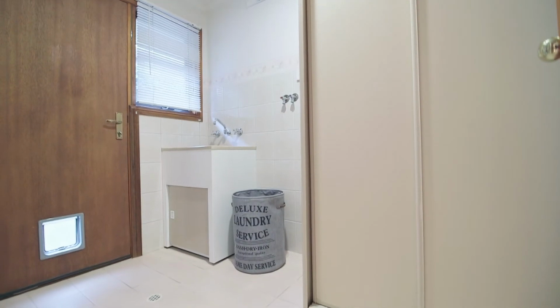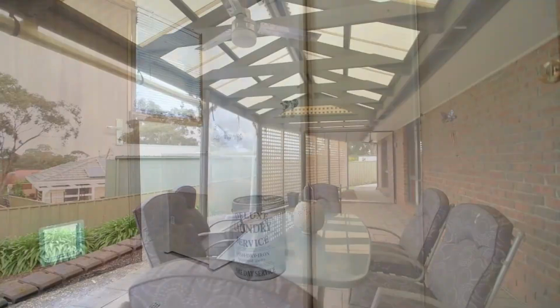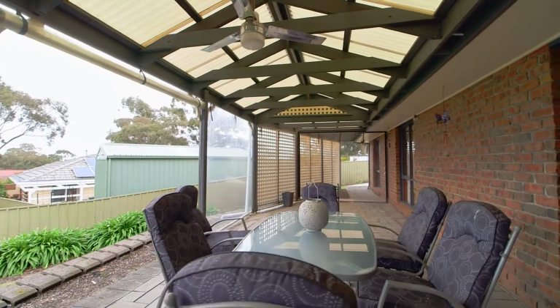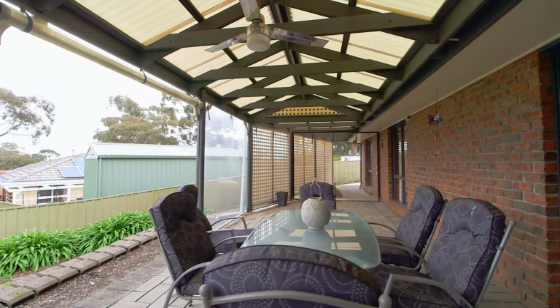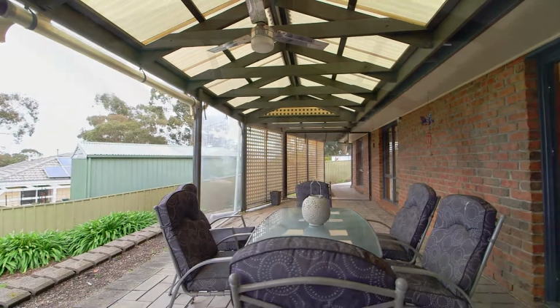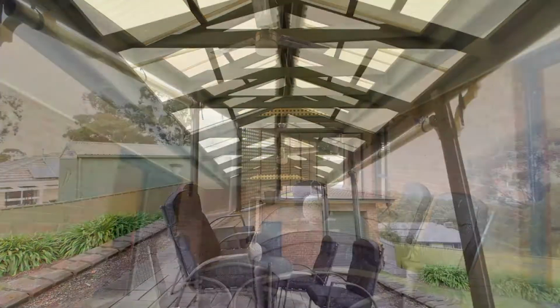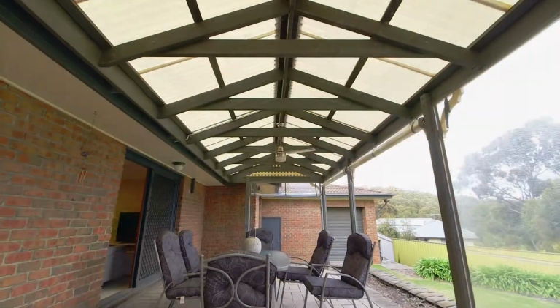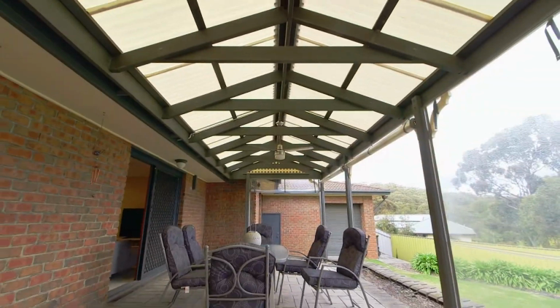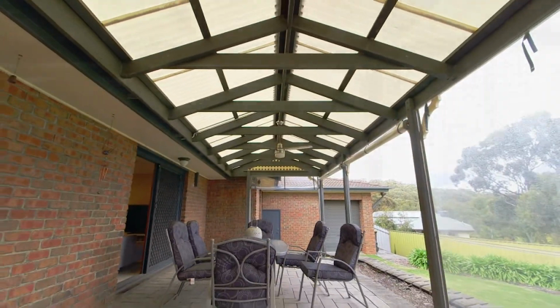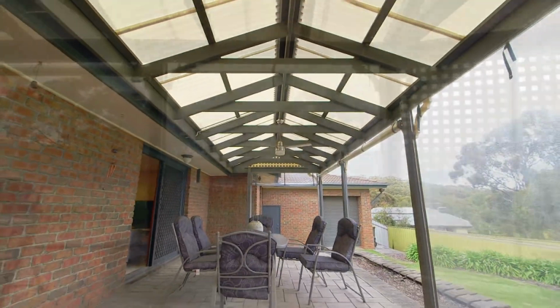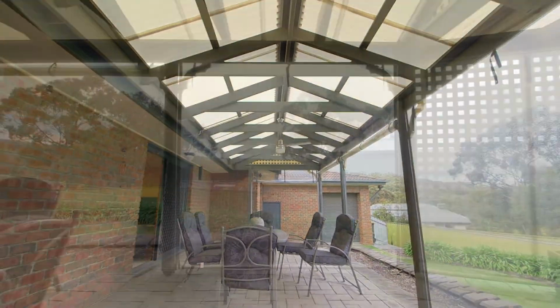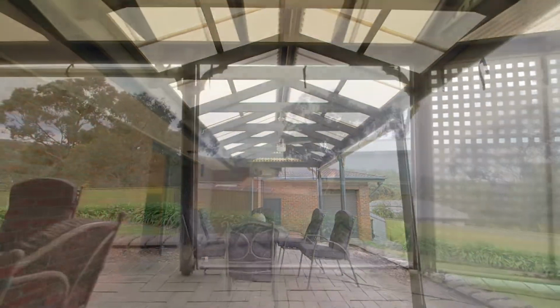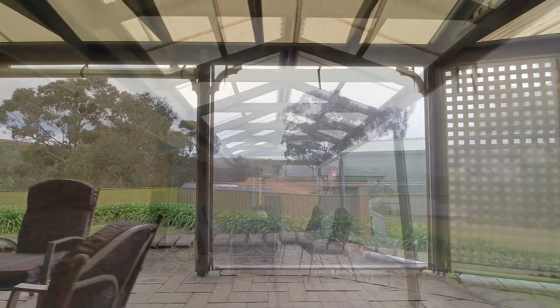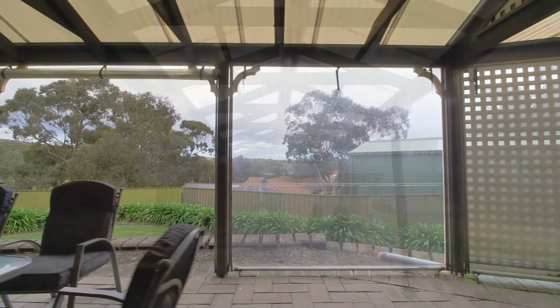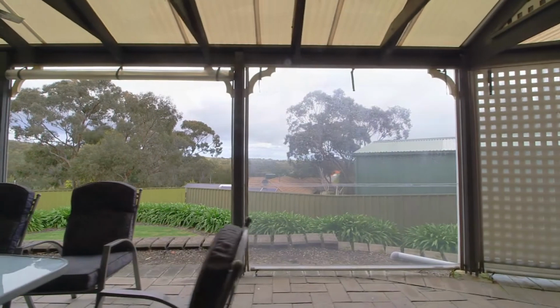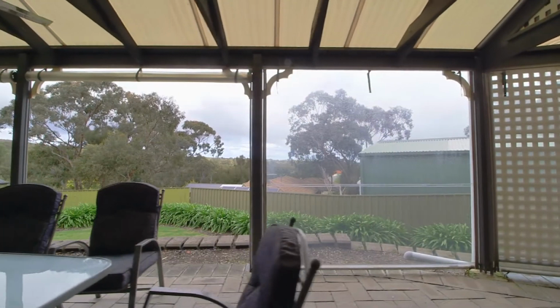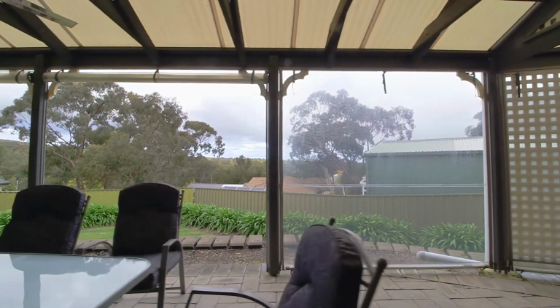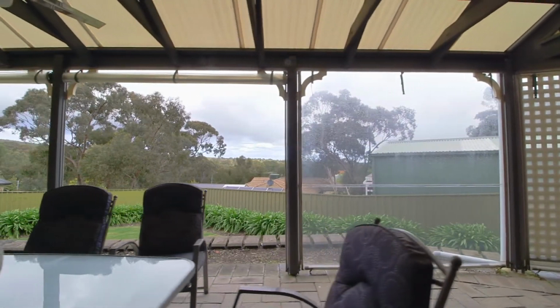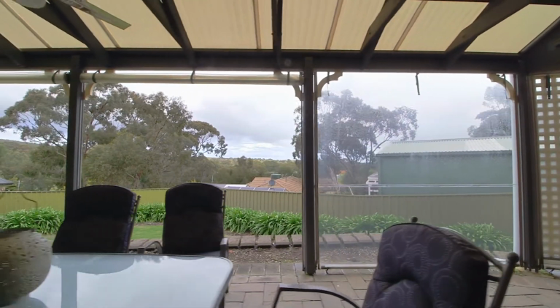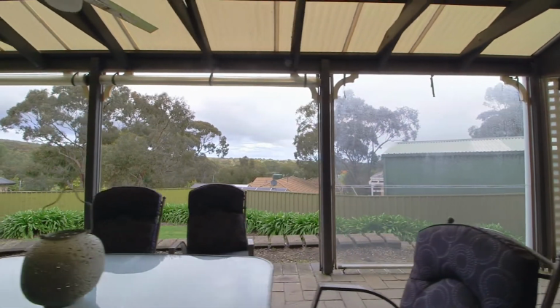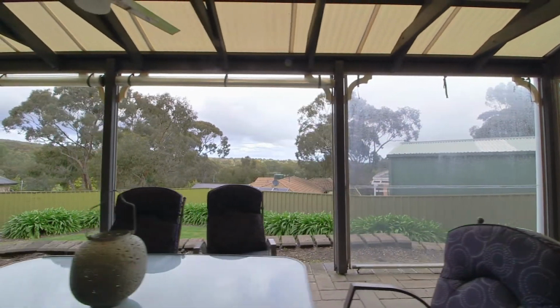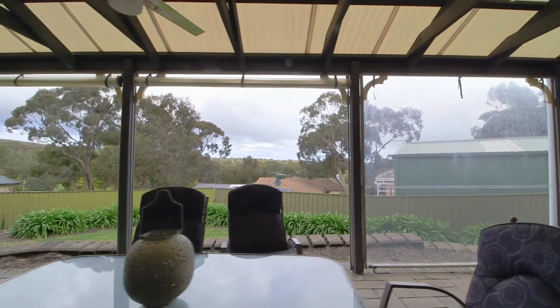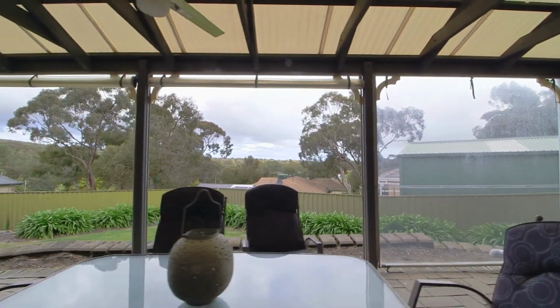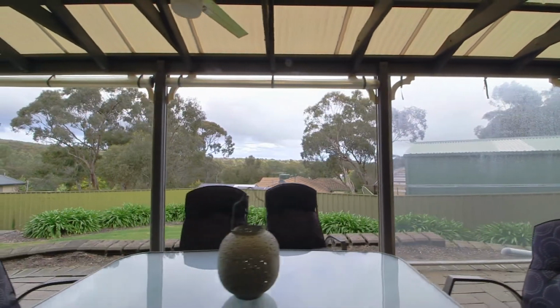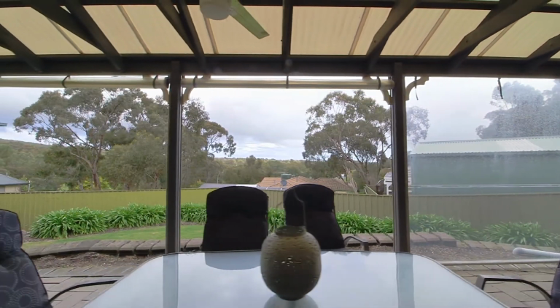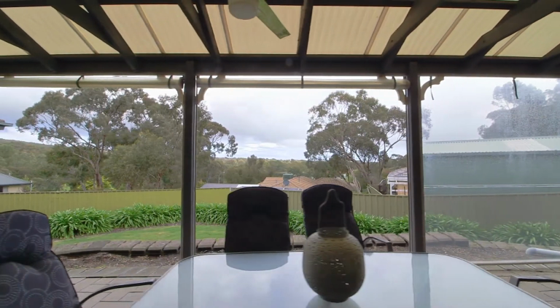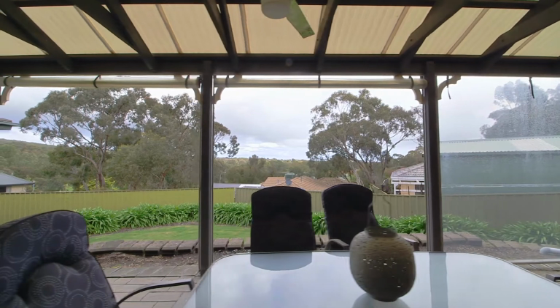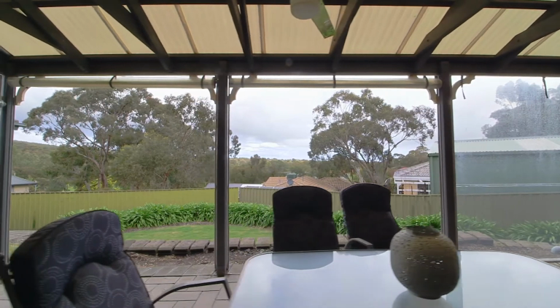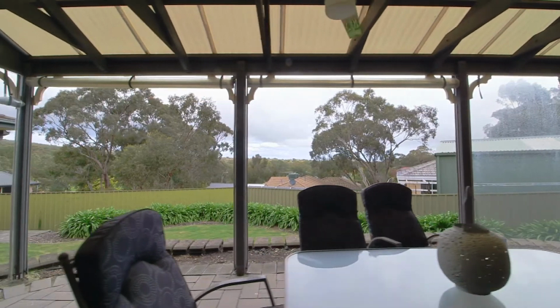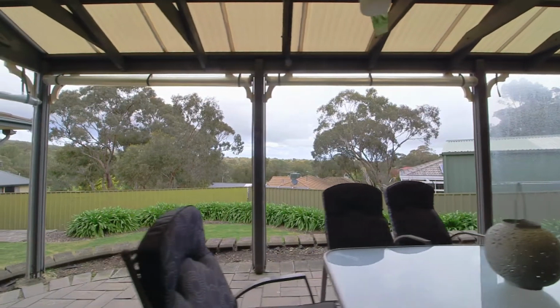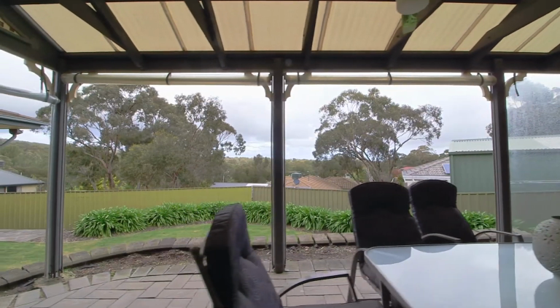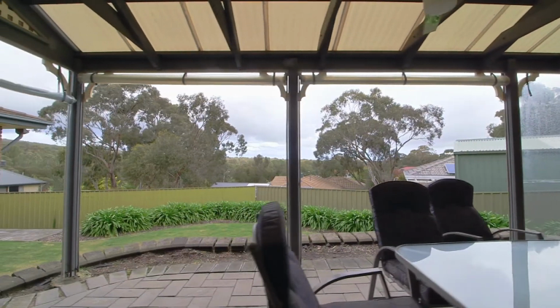The feature that really completes this home is the outside entertainment area. It's got full cafe blinds all the way around for year-round comfort, so you can appreciate that beautiful leafy view.